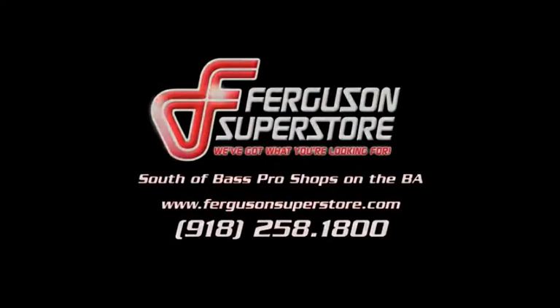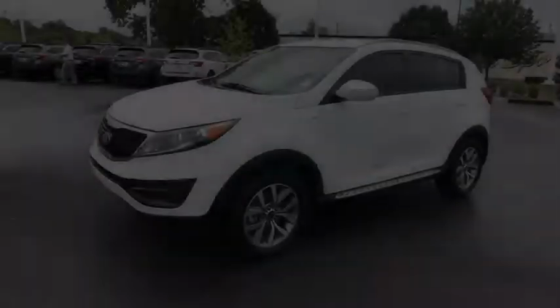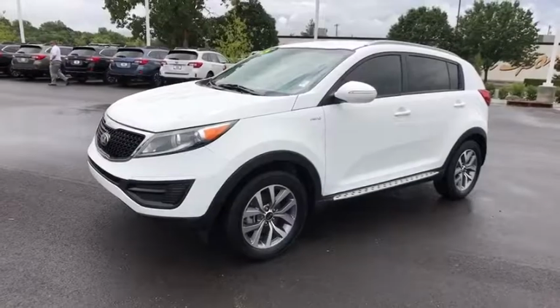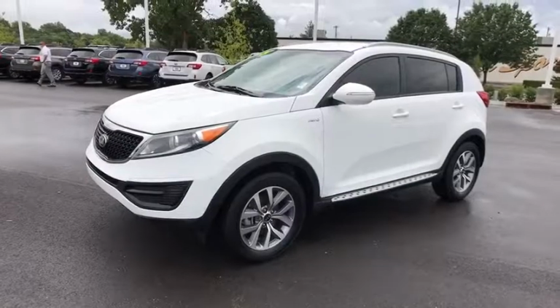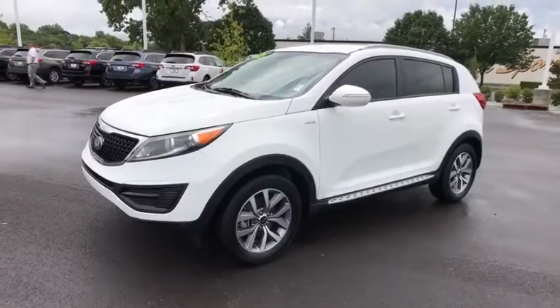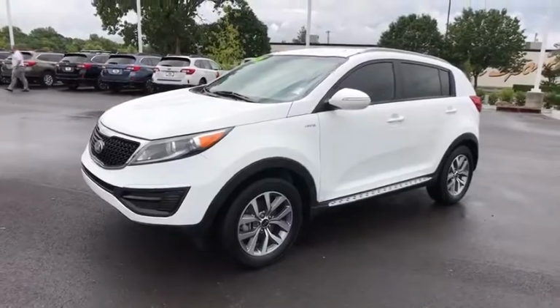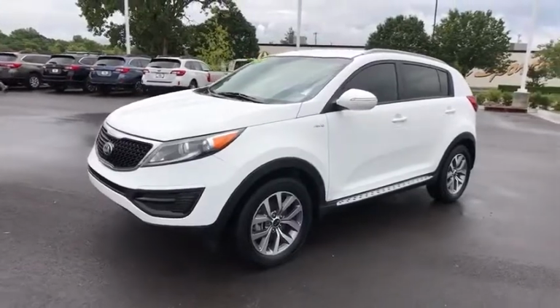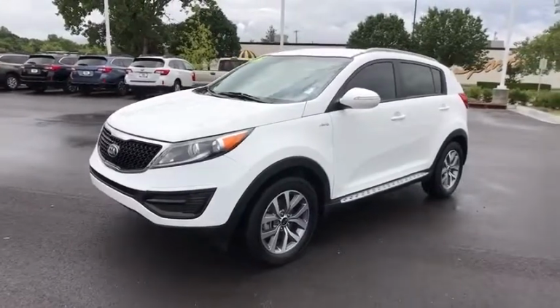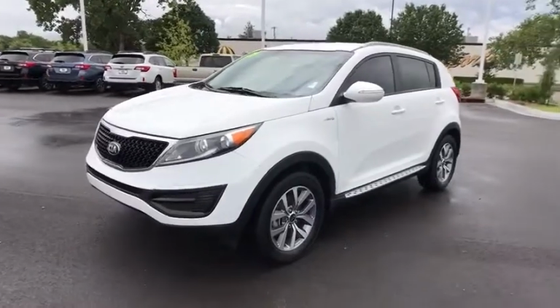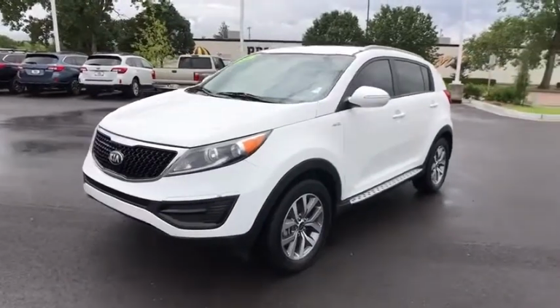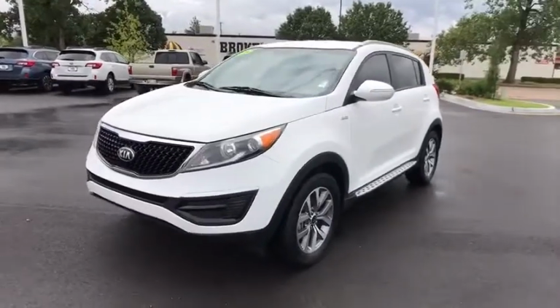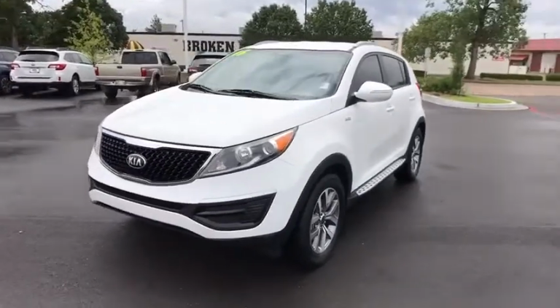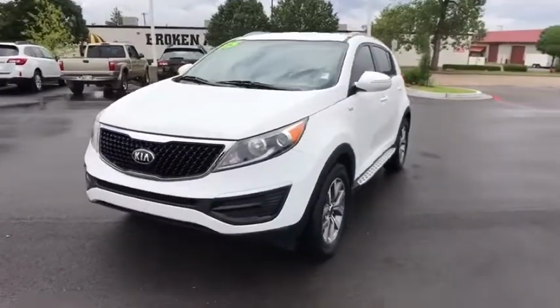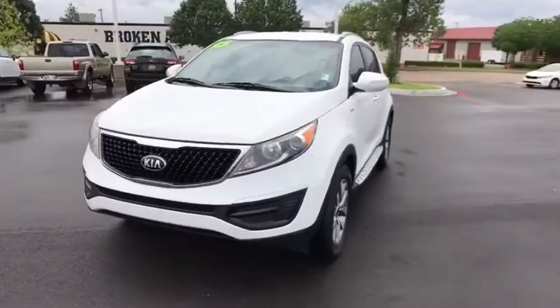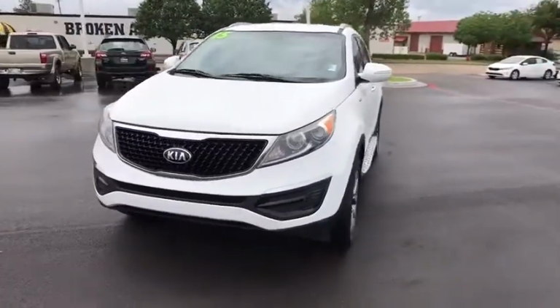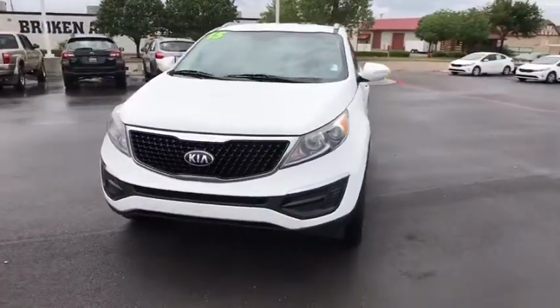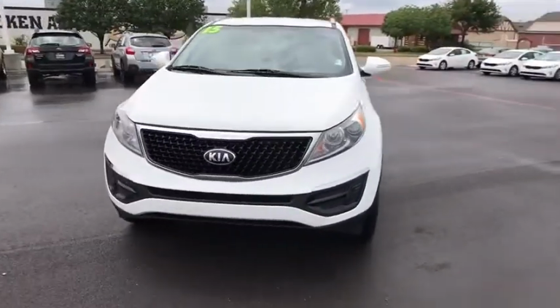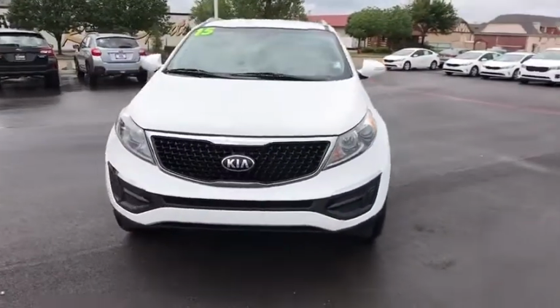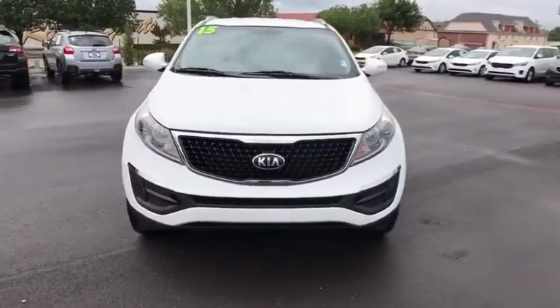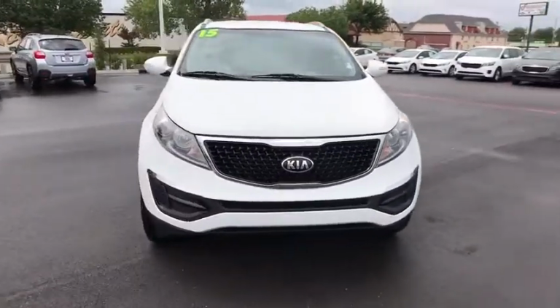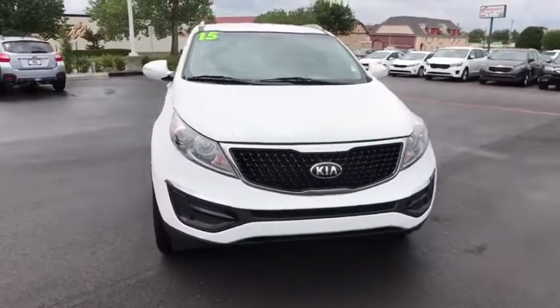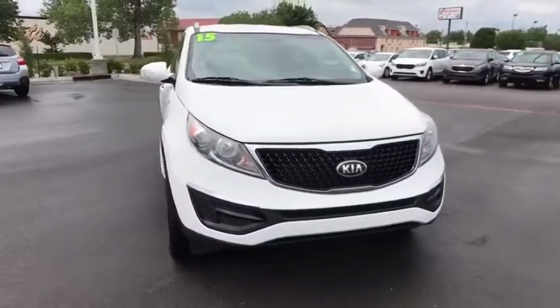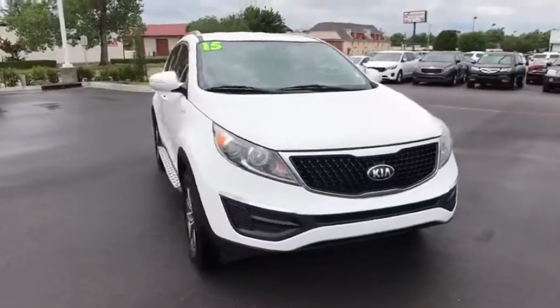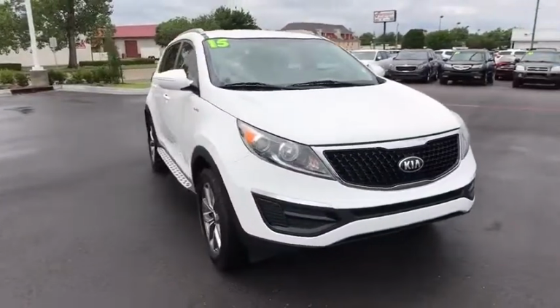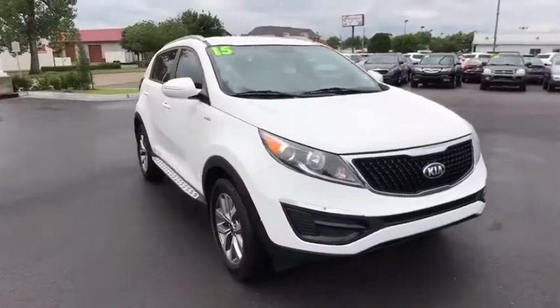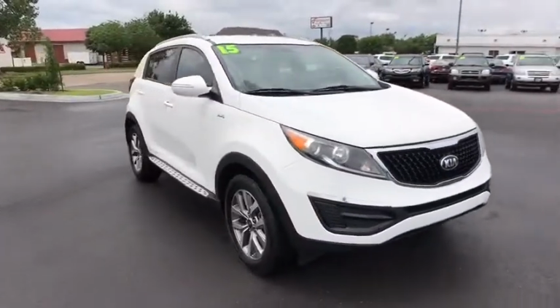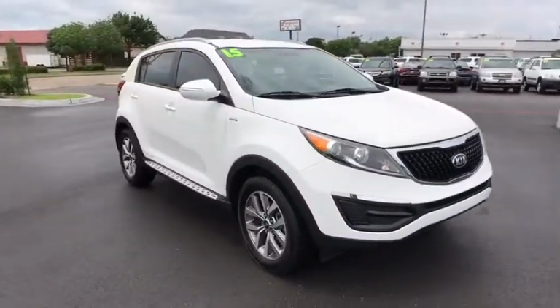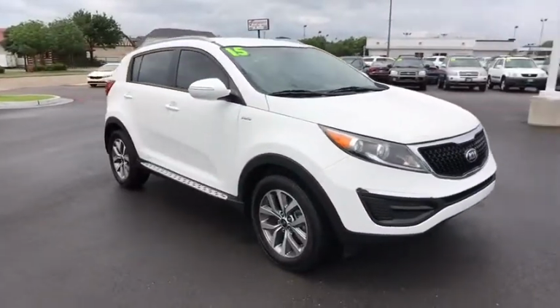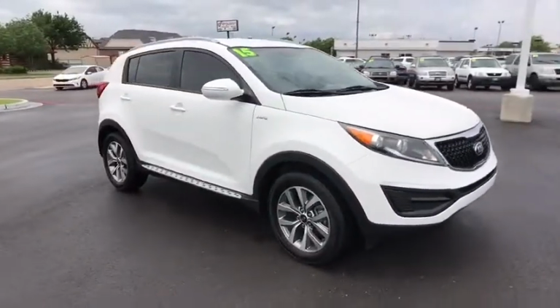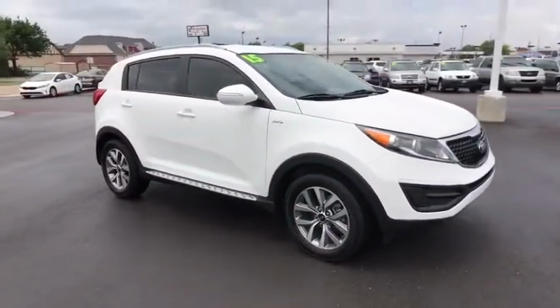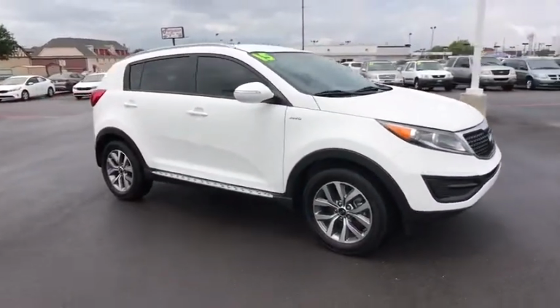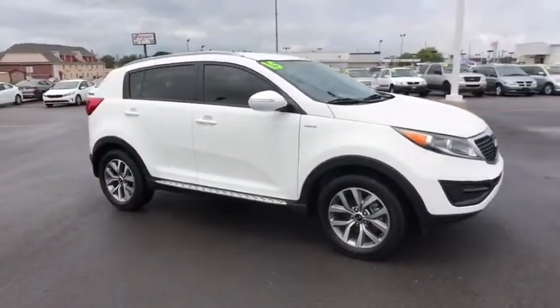The 2015 Kia Sportage. With its sleek and stylish exterior and its roomy, feature-laden interior, the Sportage both looks good and performs well on the road.